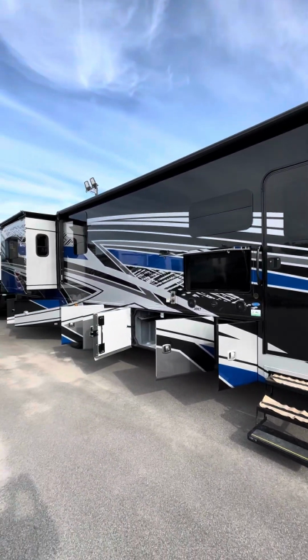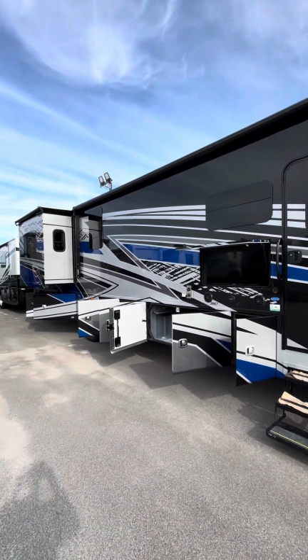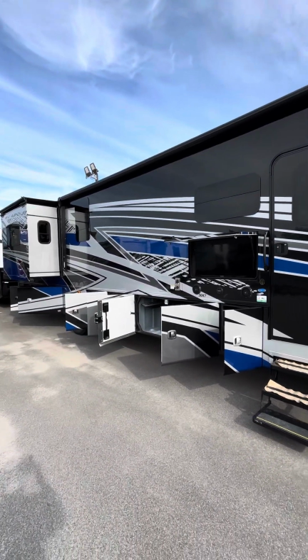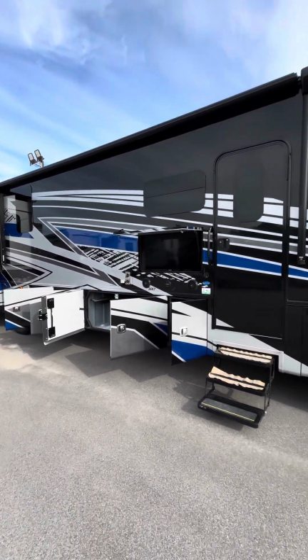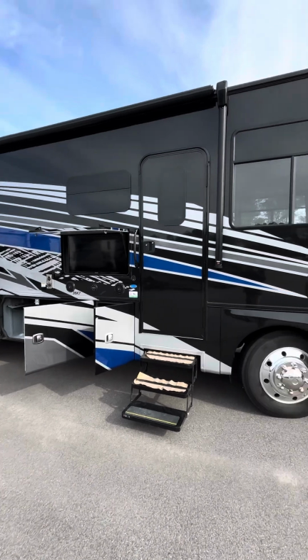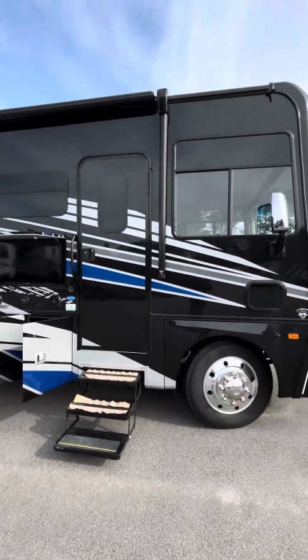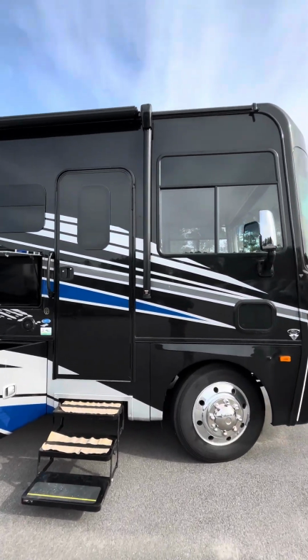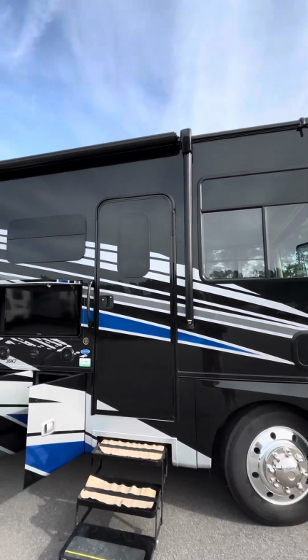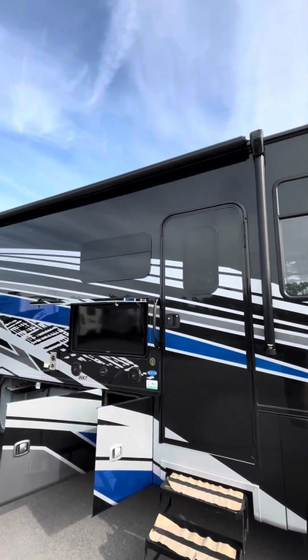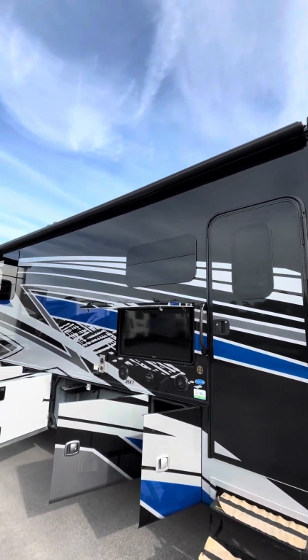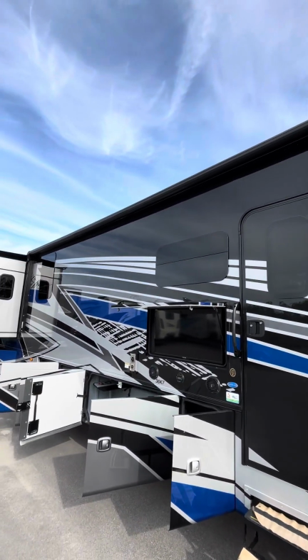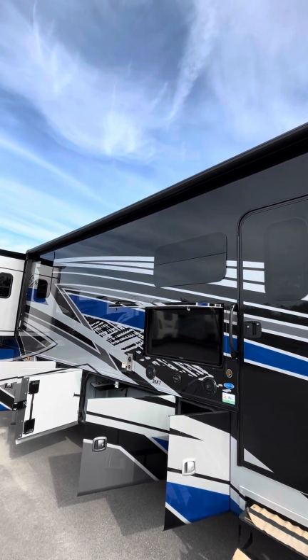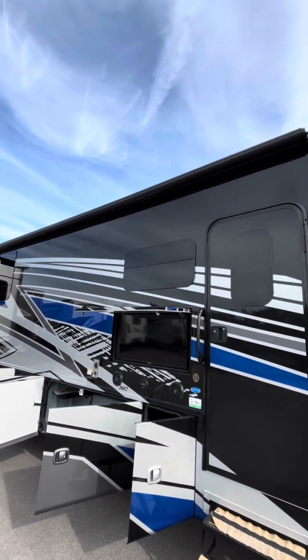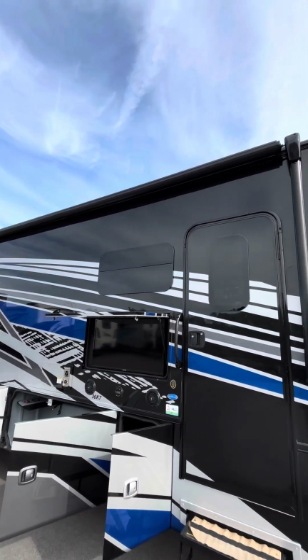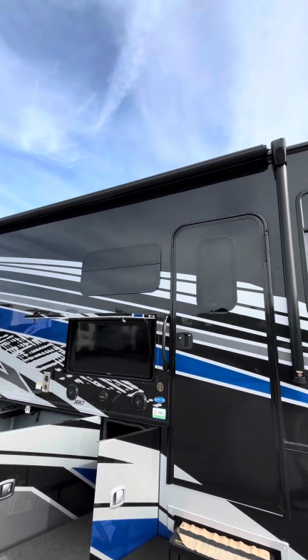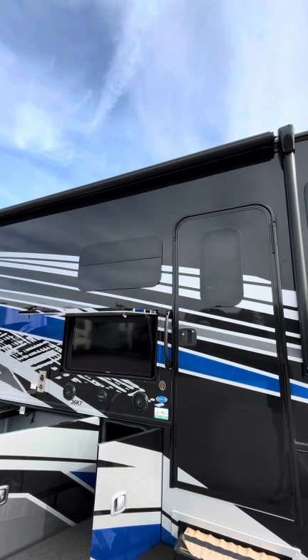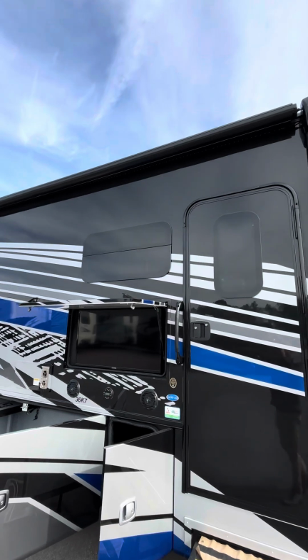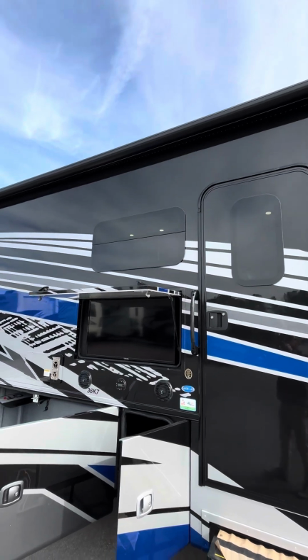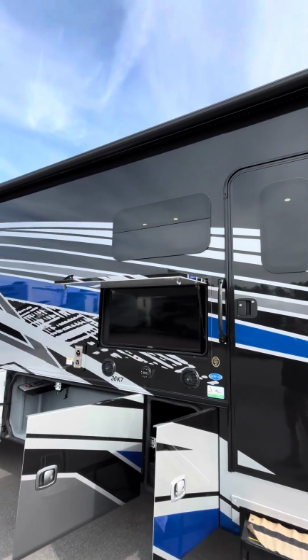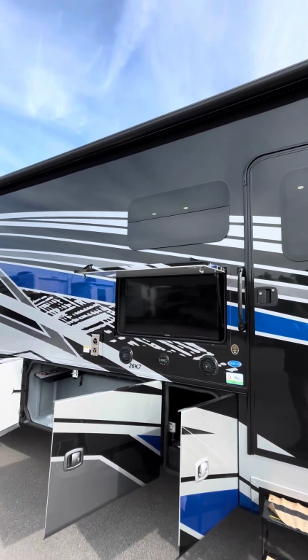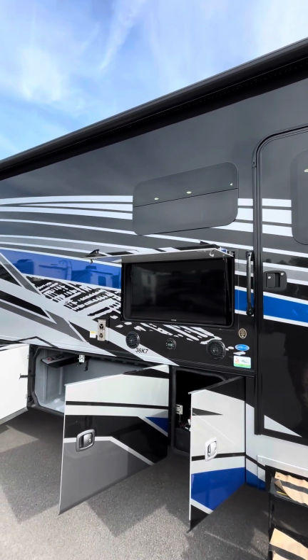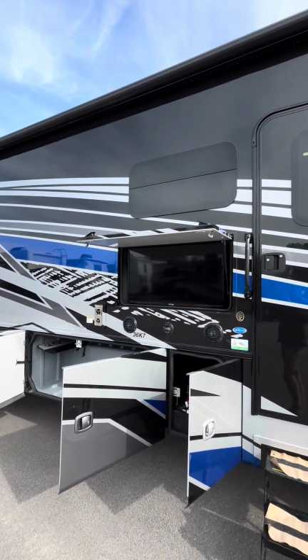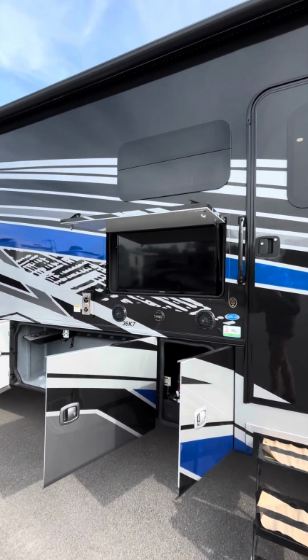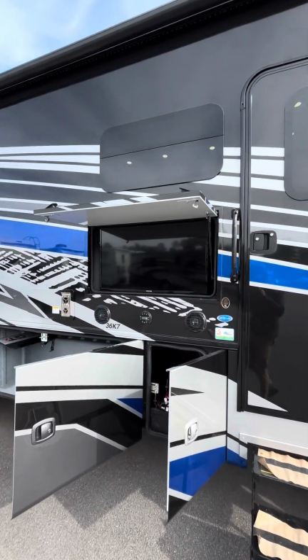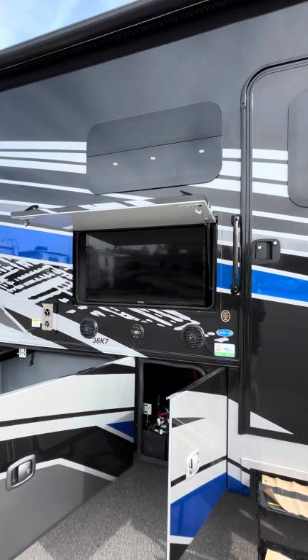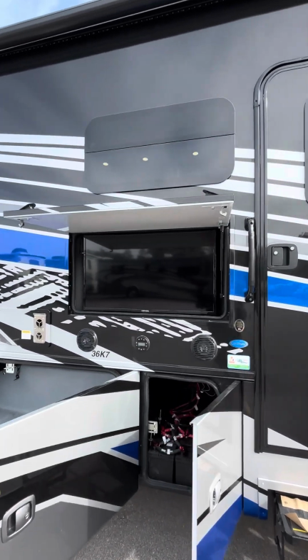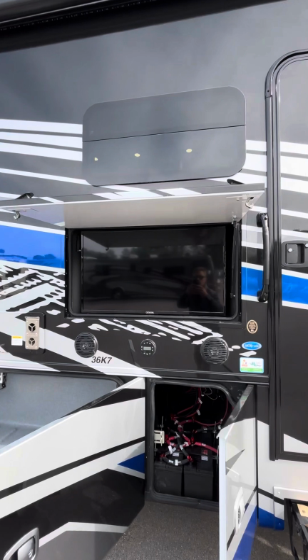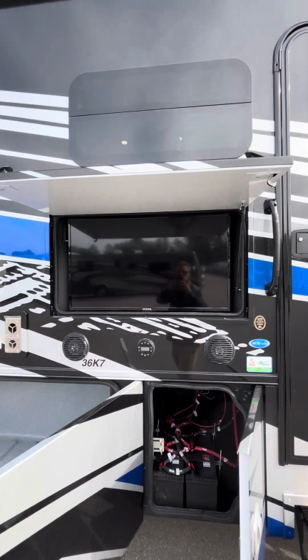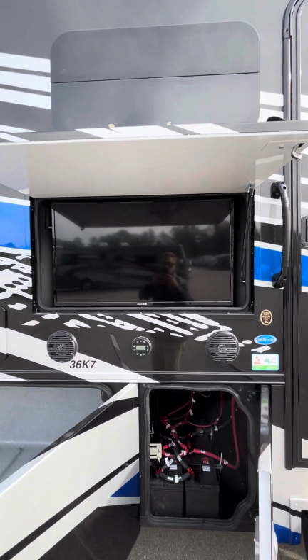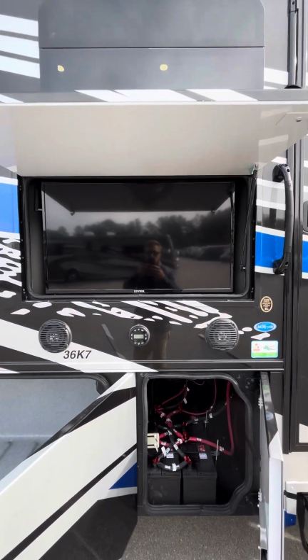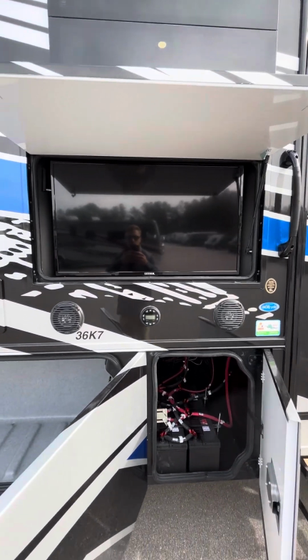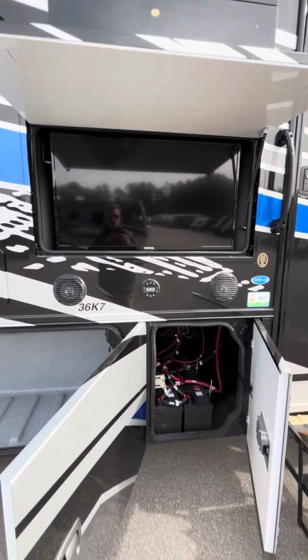Look at that paint job. Going down the side of the coach, notice that big, long power electric awning. It's got that metal casing over it to protect it from the UV rays as well as trees going down the highway. You've got a nice outdoor entertainment center here with a TV and sound system.